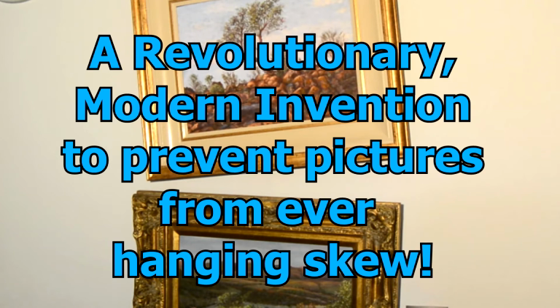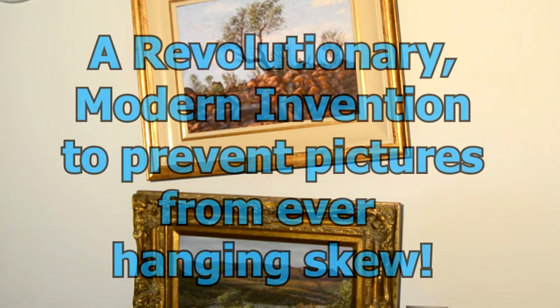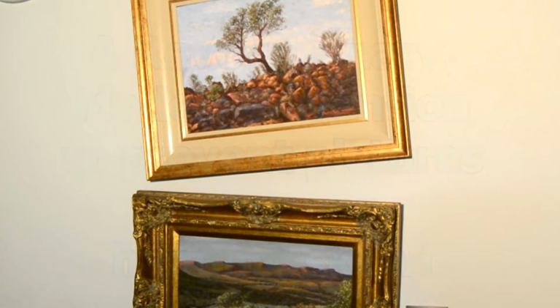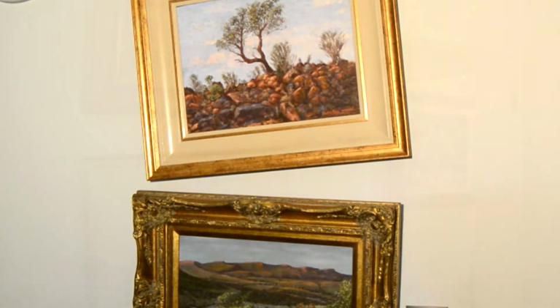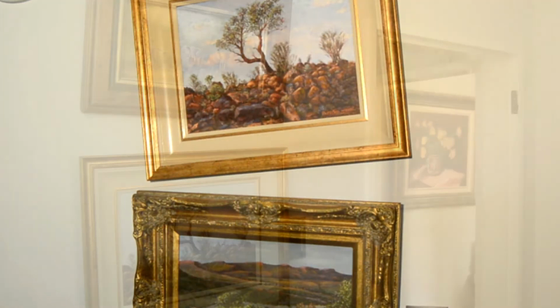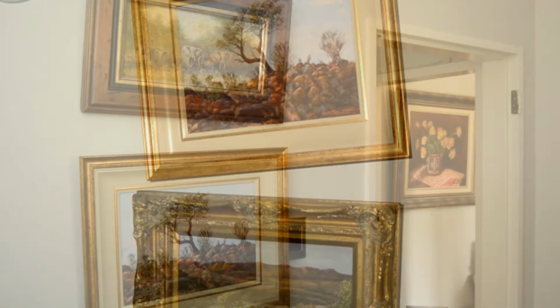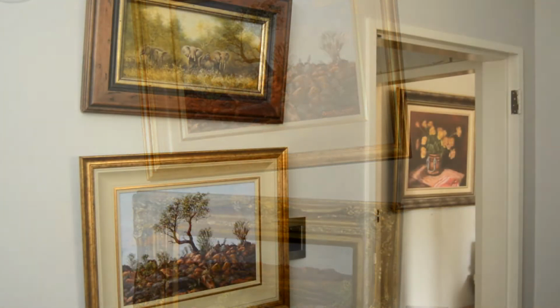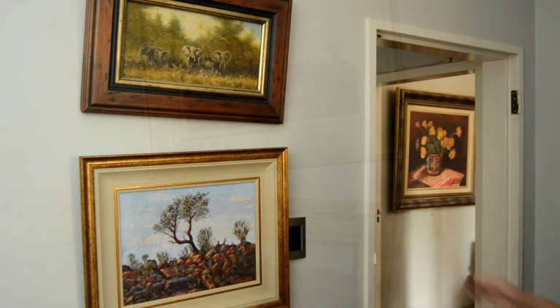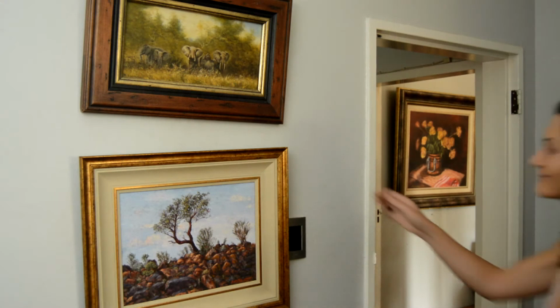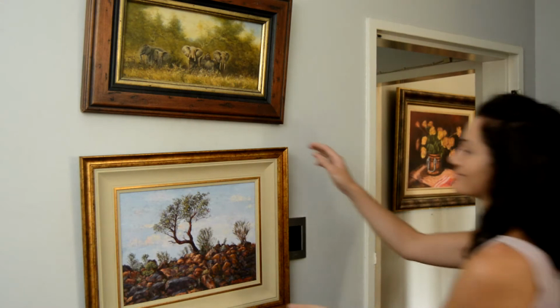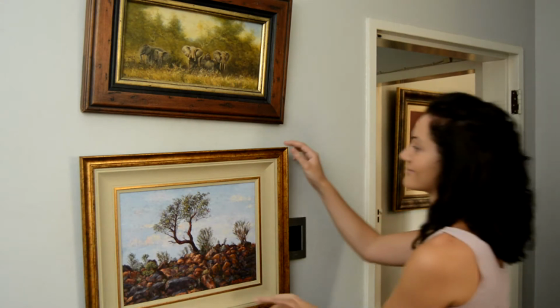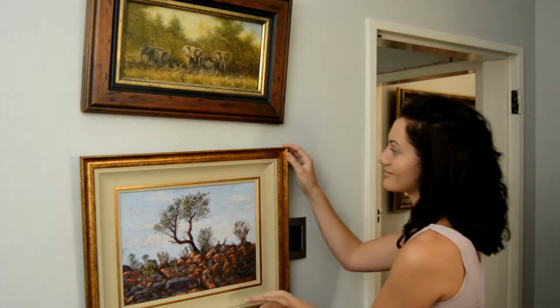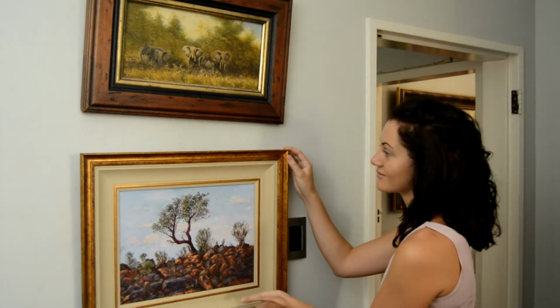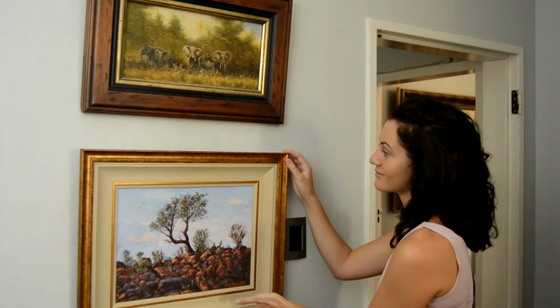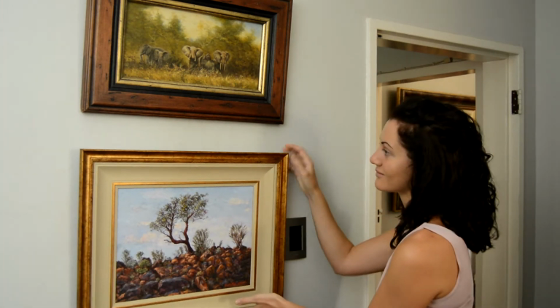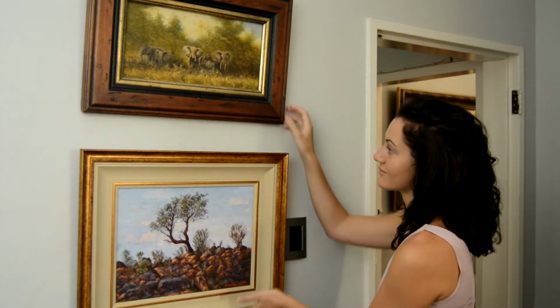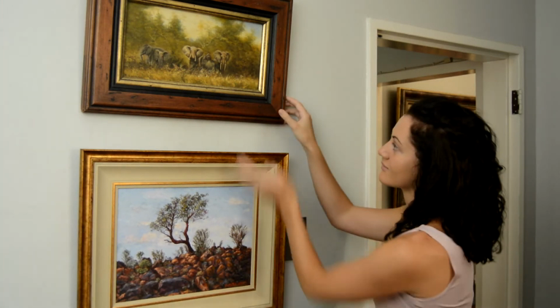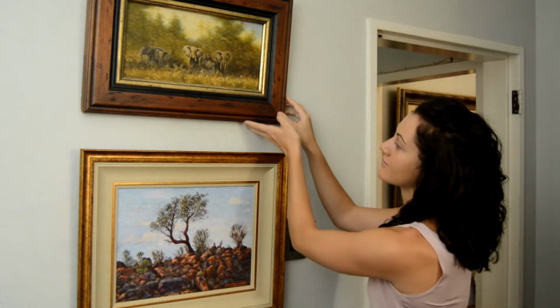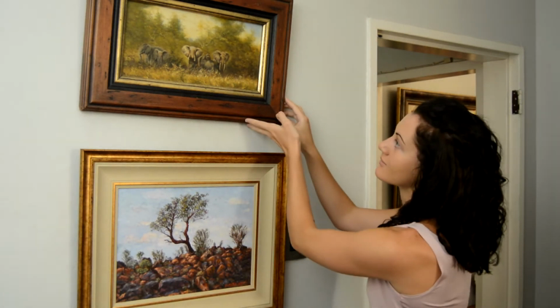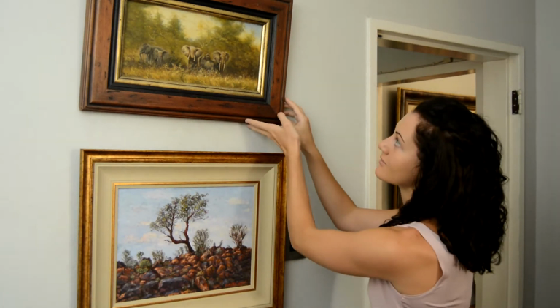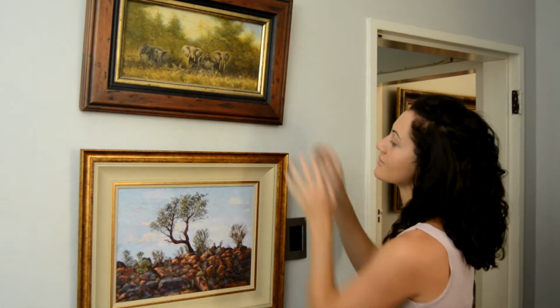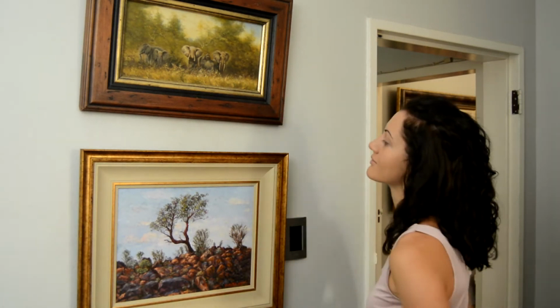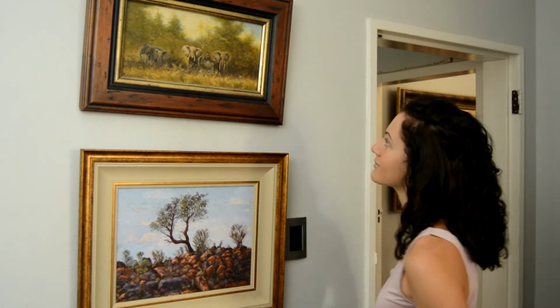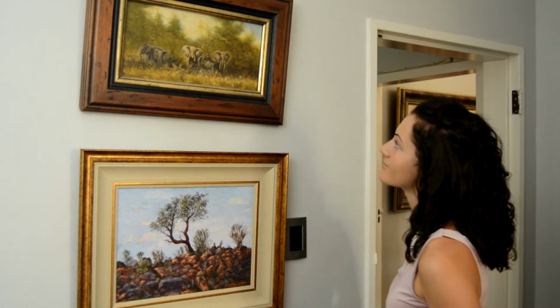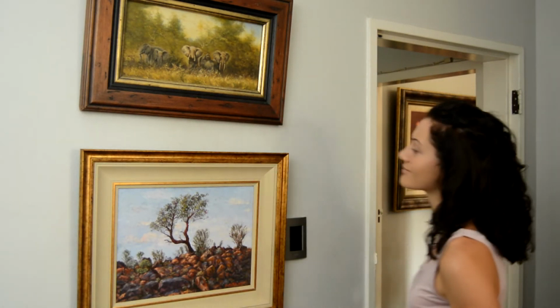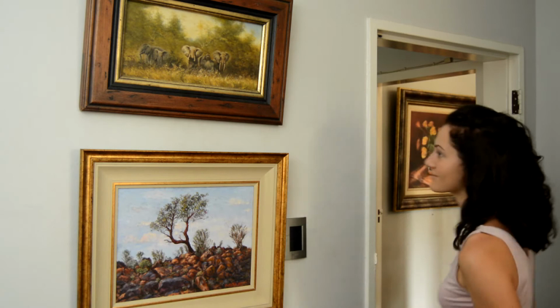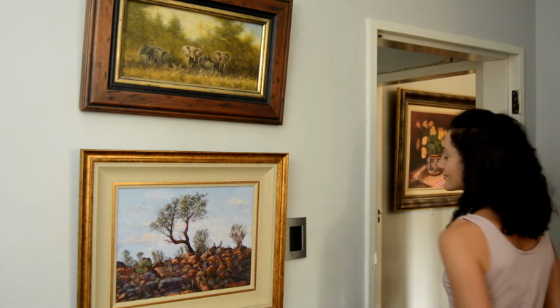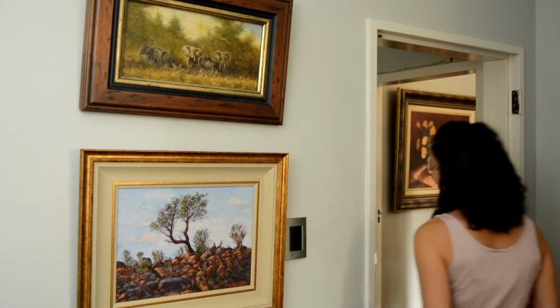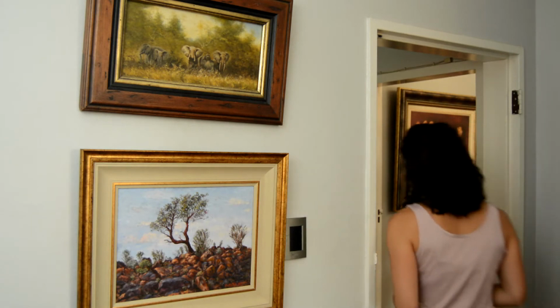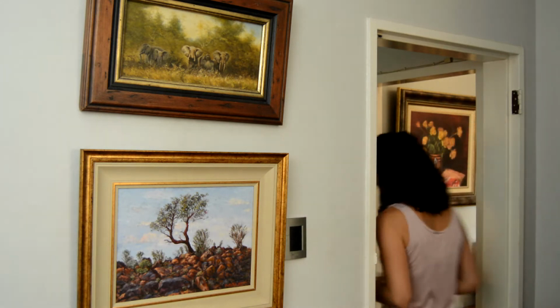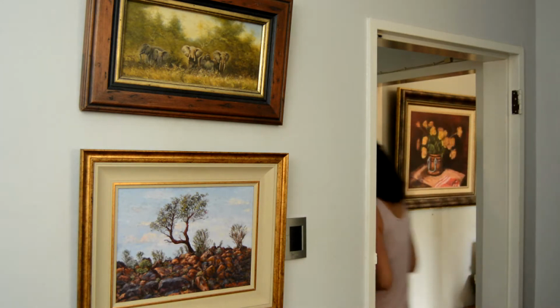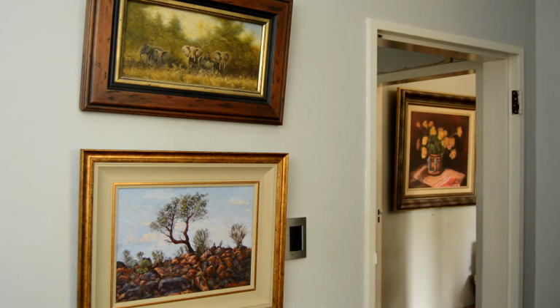Wind, traffic, loud noises, industrial activity and light tremors are all responsible for the irritation of pictures going out of balance and hanging slanted.